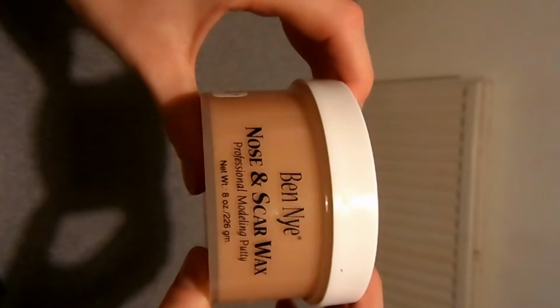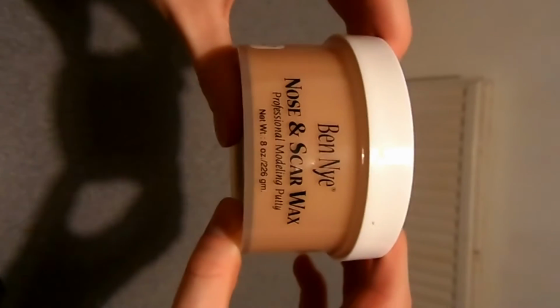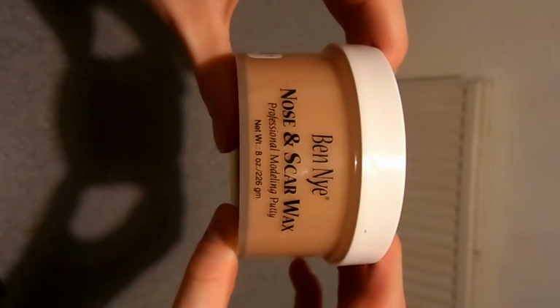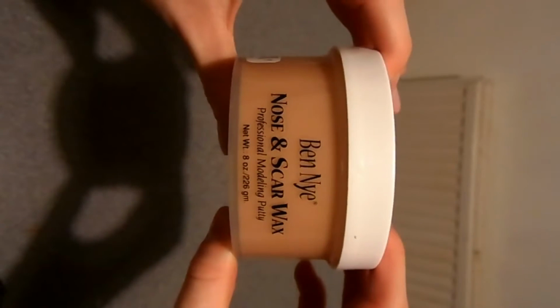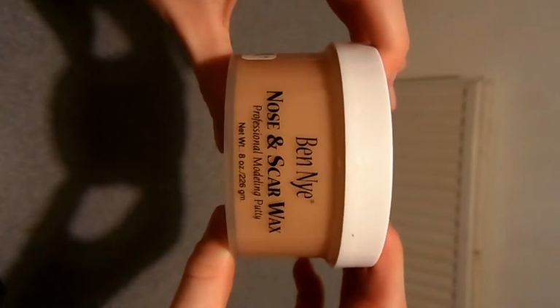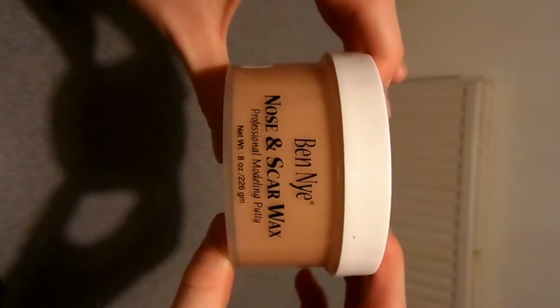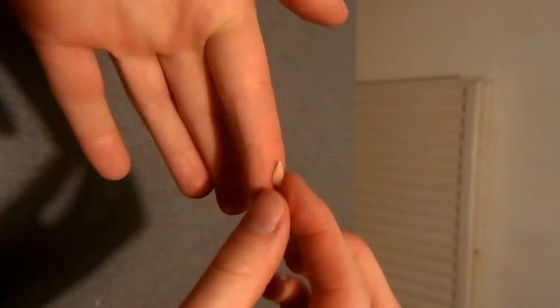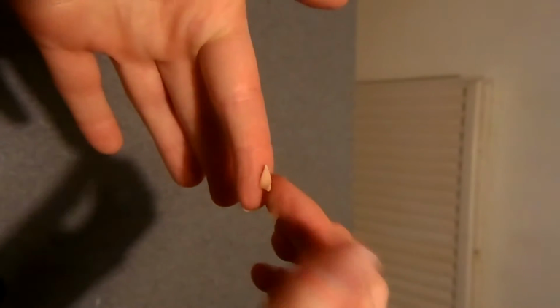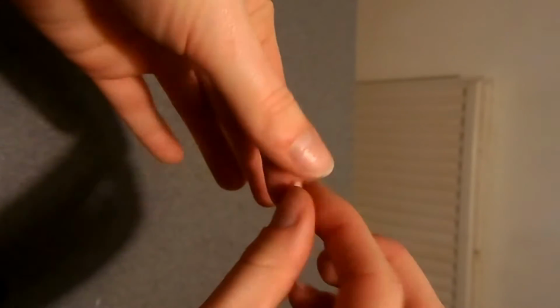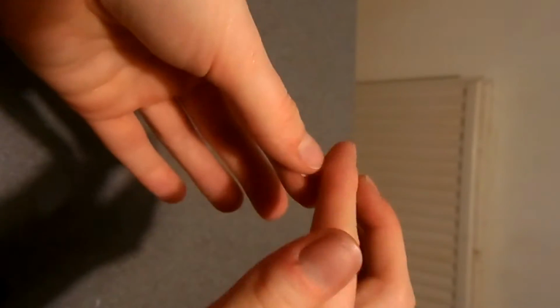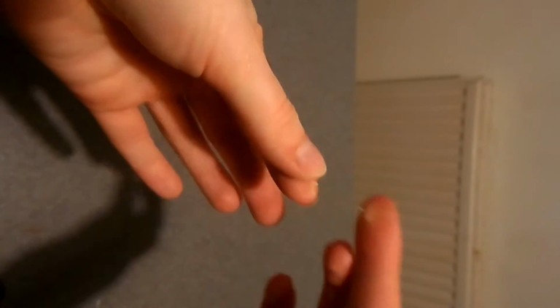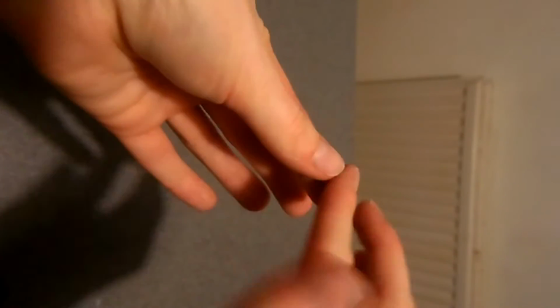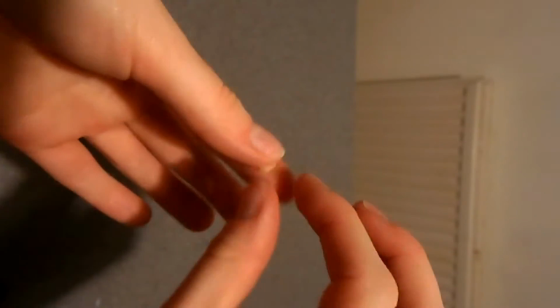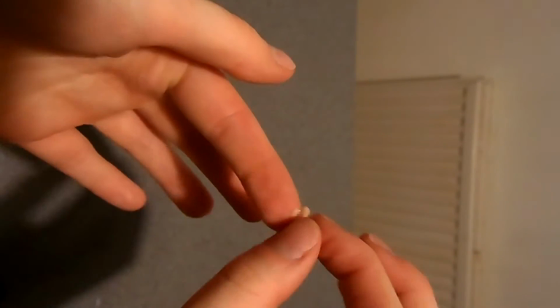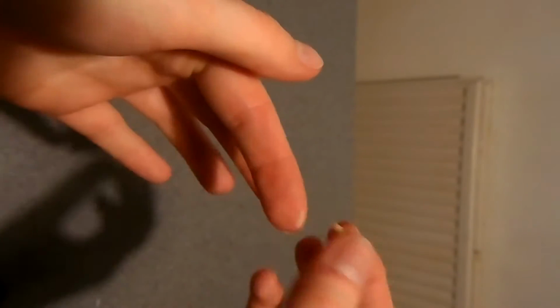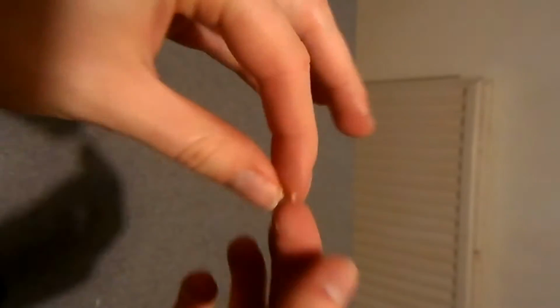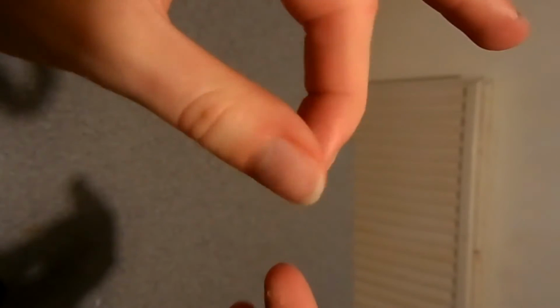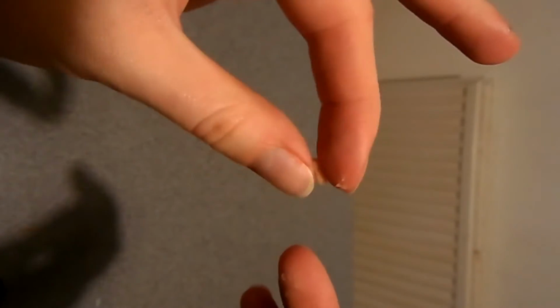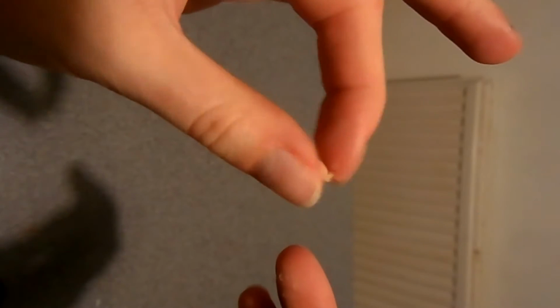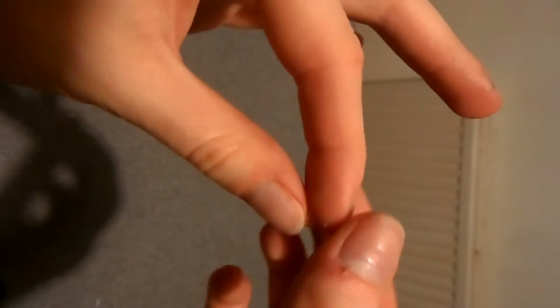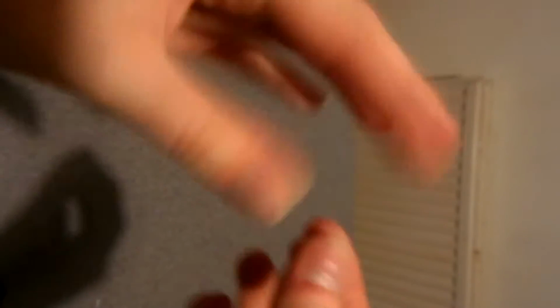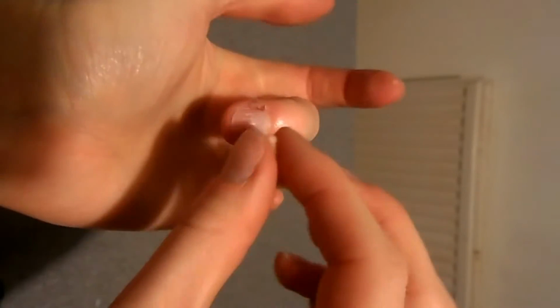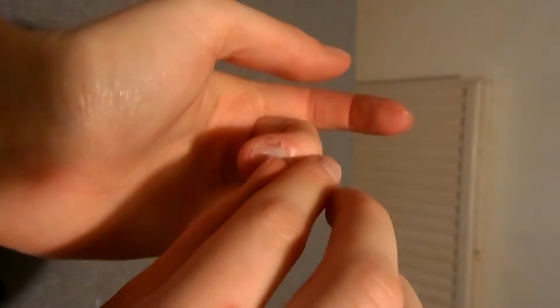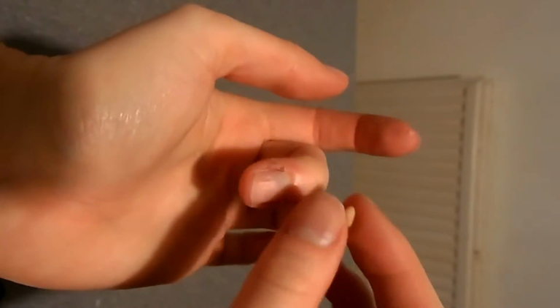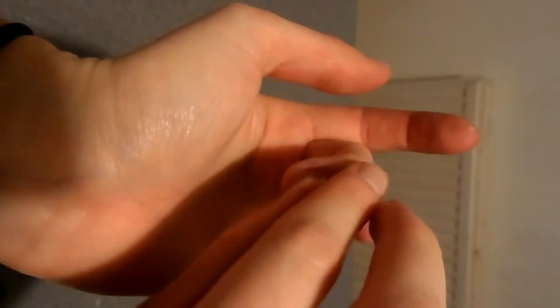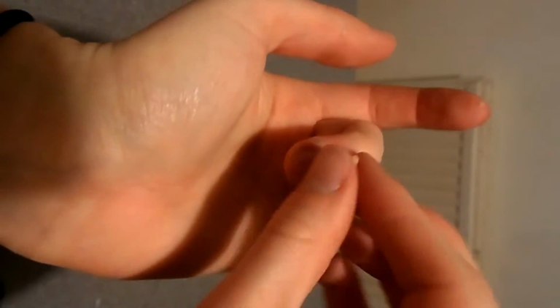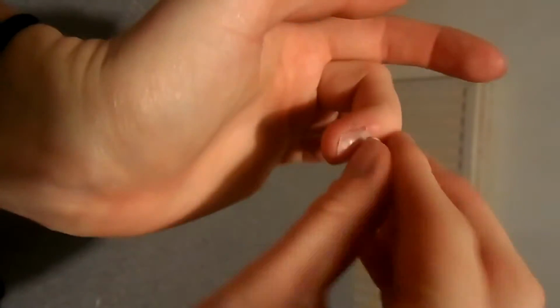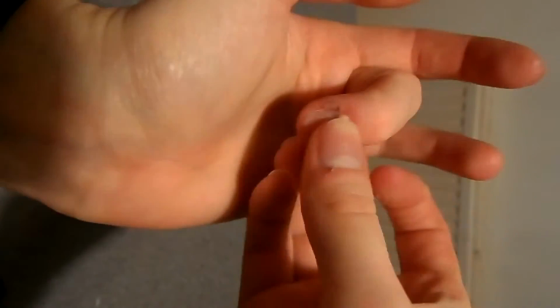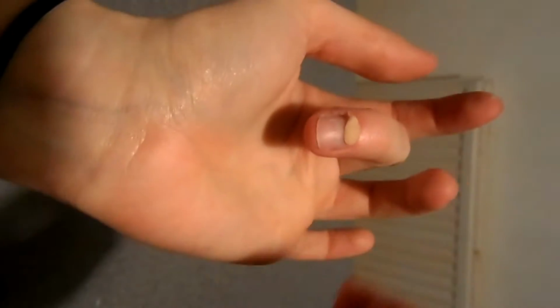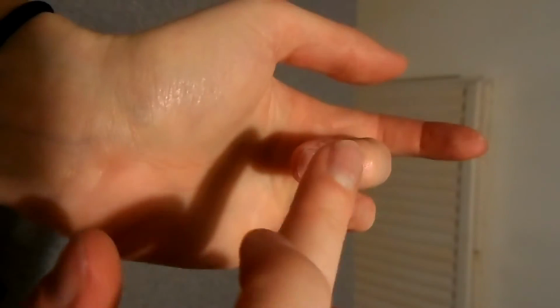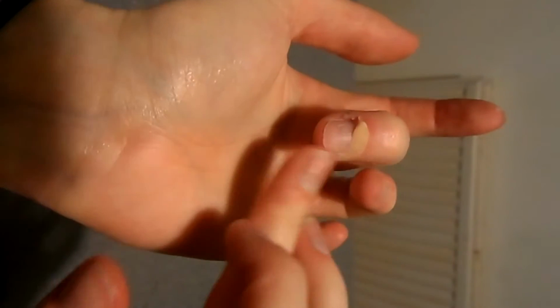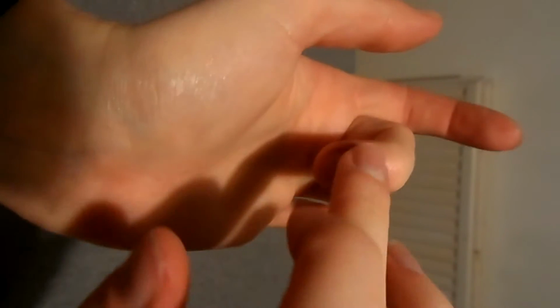I took some Ben Nye Nose and Scar Wax and rolled that into a small sausage shape. Then what you want to do is just press that in between where your nail meets your skin, just in that groove, and press it all the way around the nail.